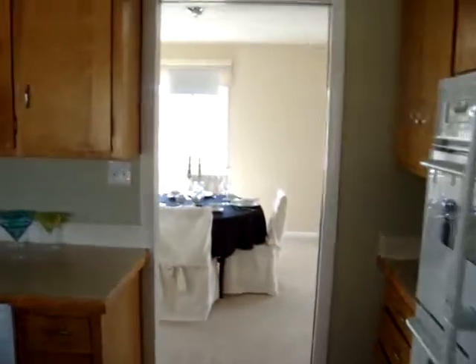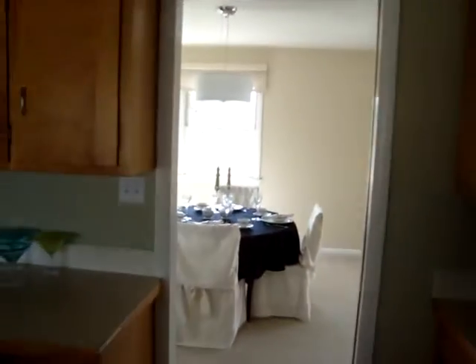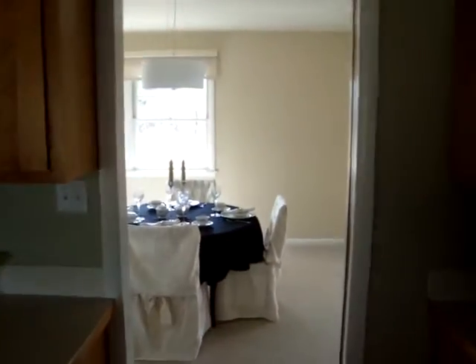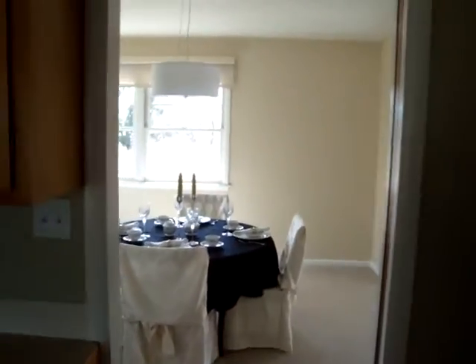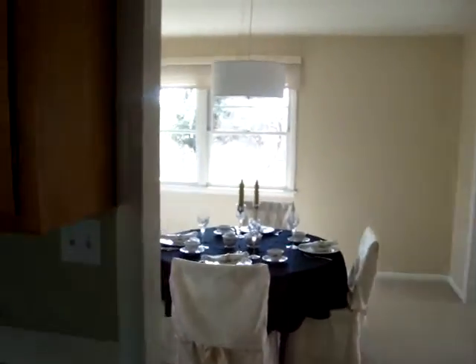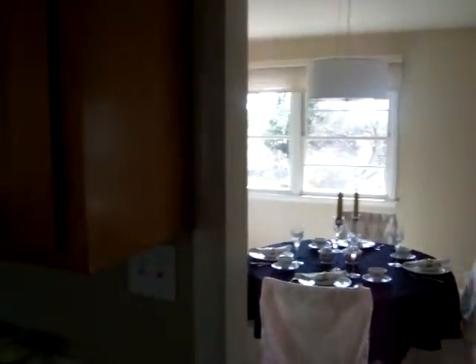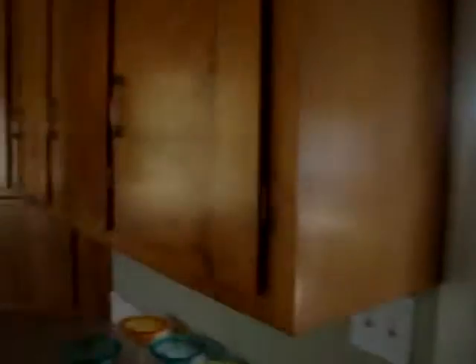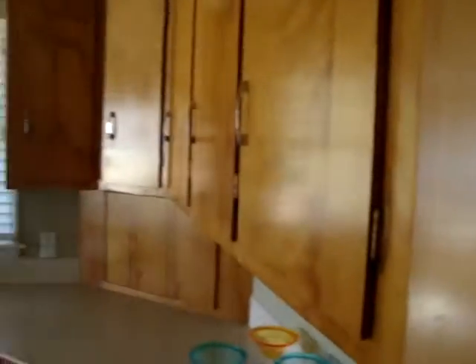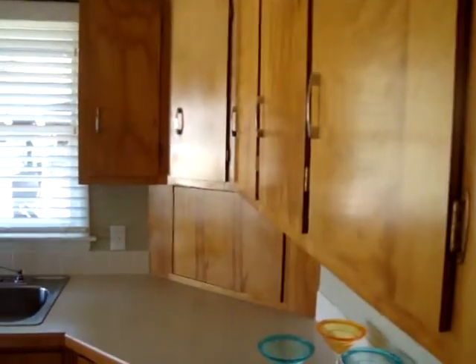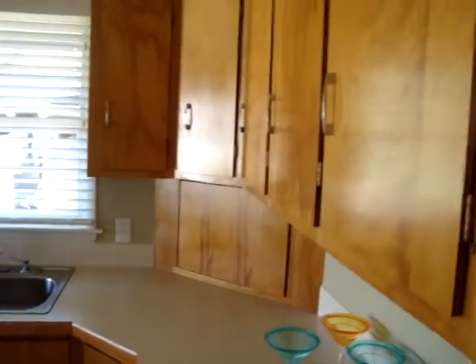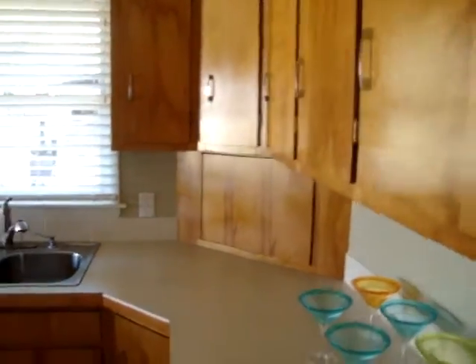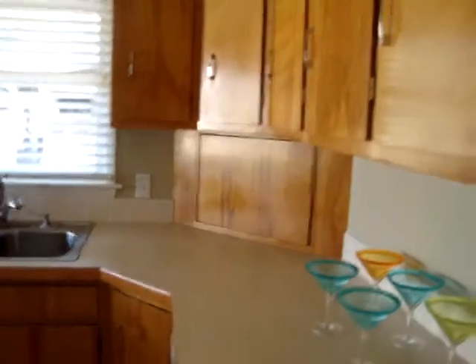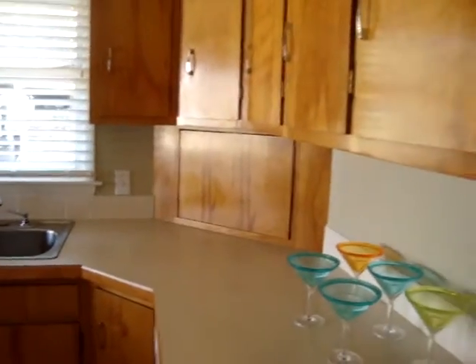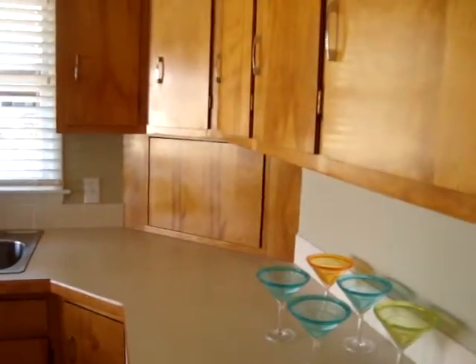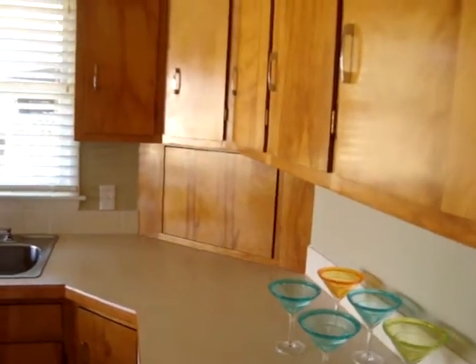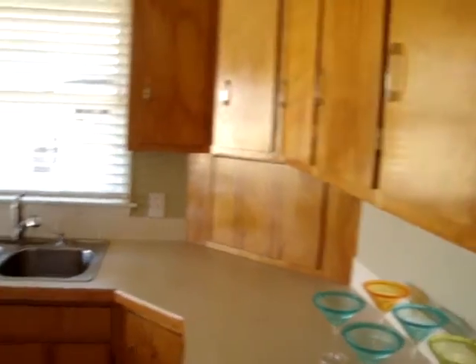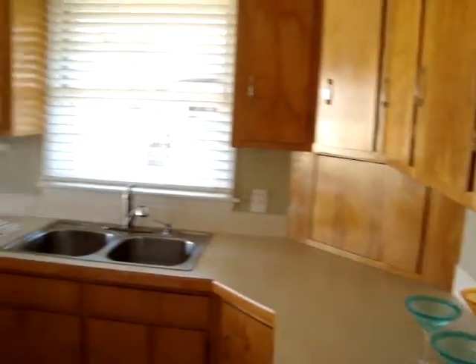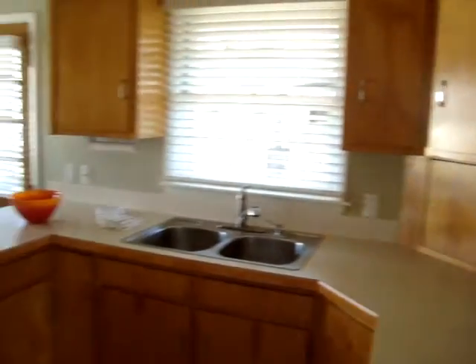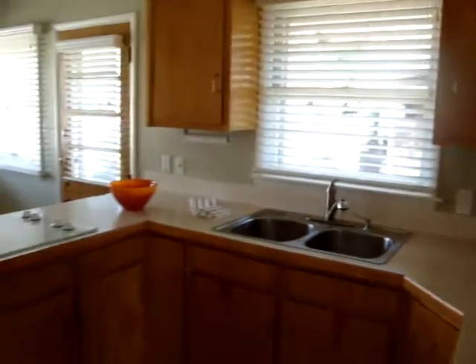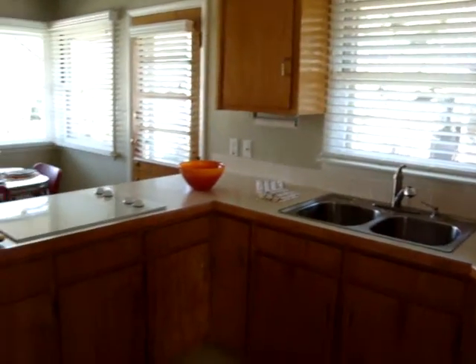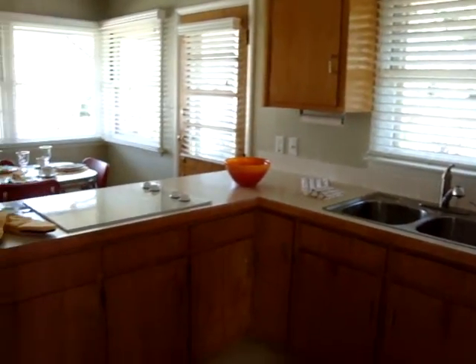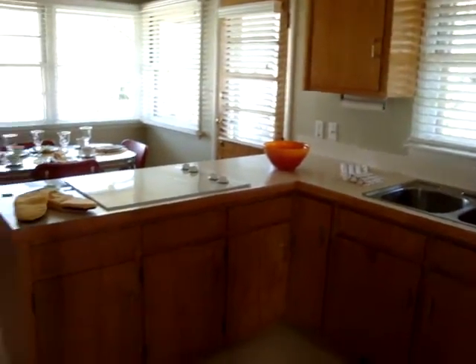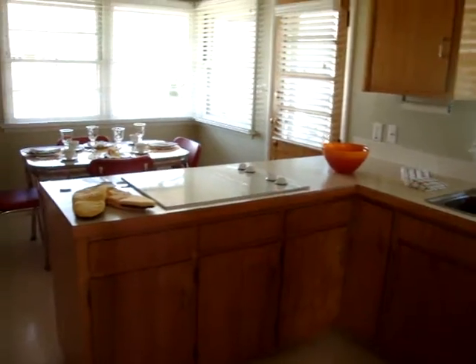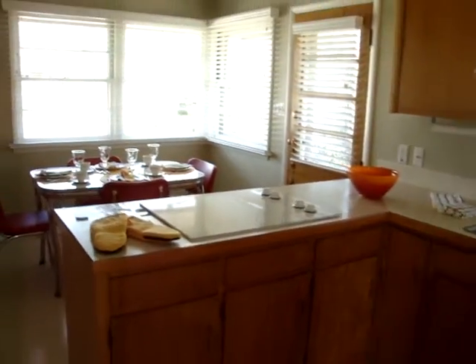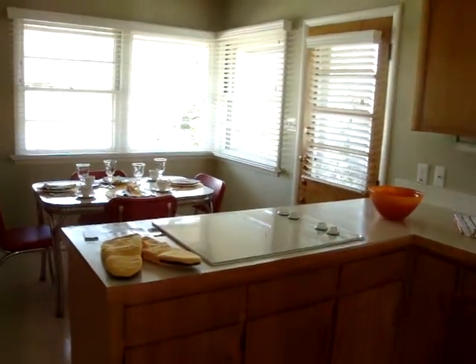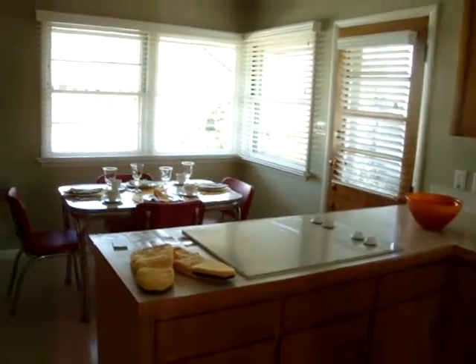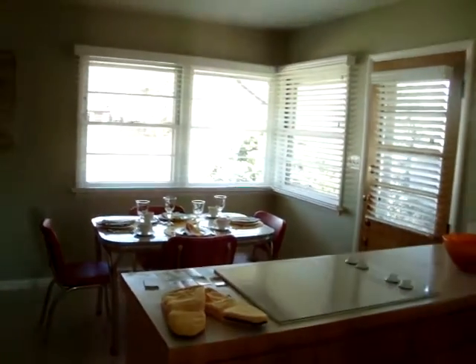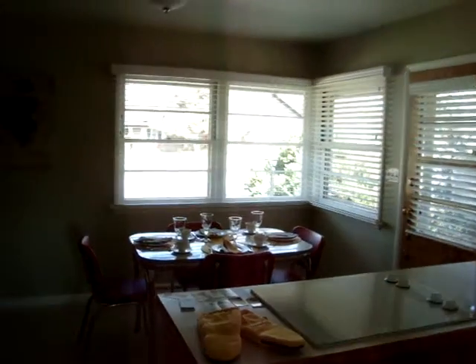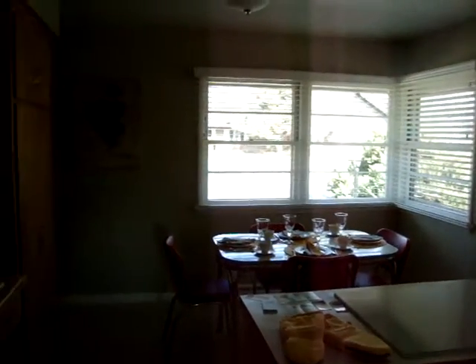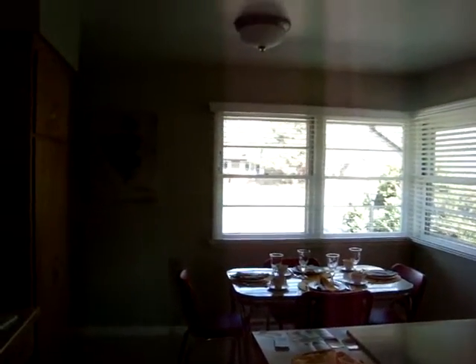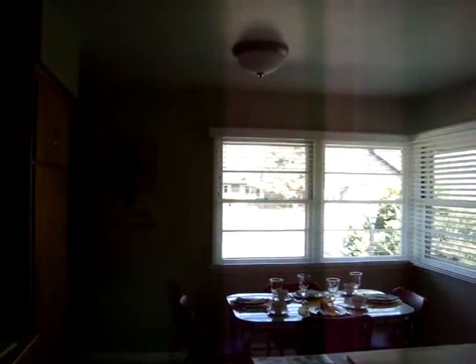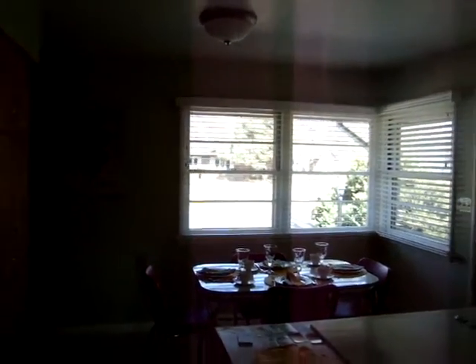Goes on into the dining room. Great little cabinet over in the corner there. Stove. Nice fixtures.